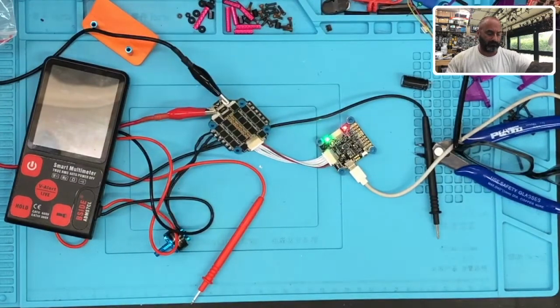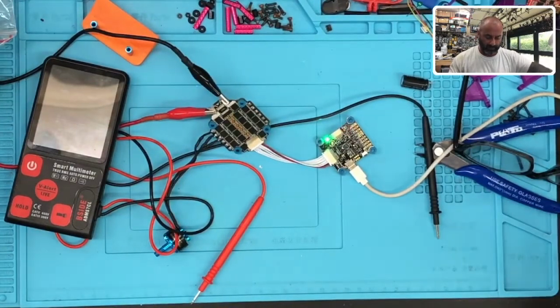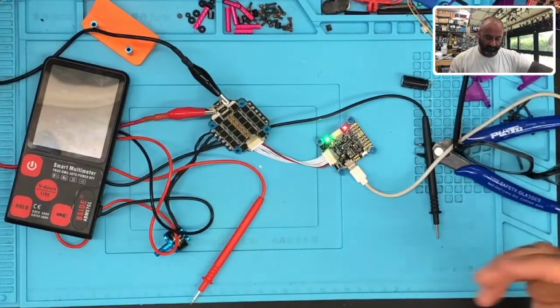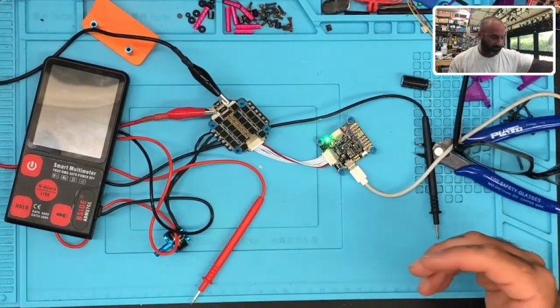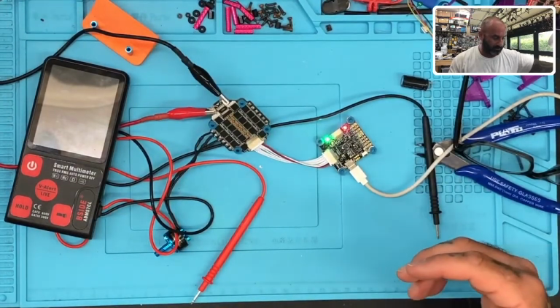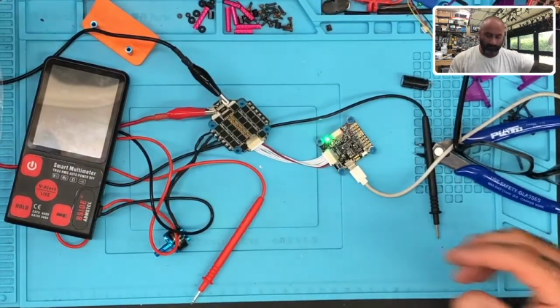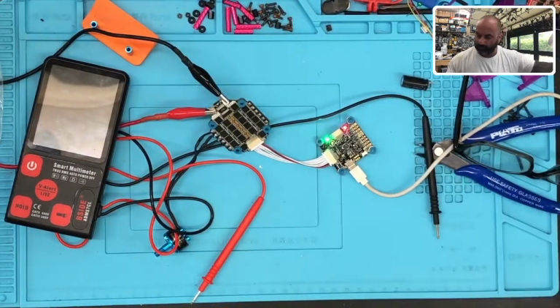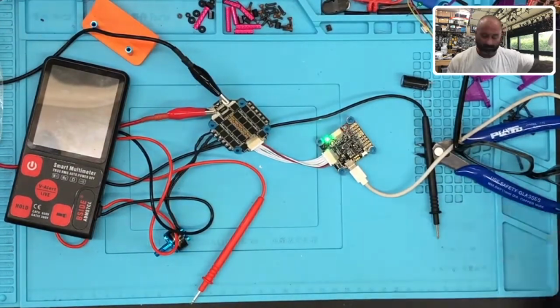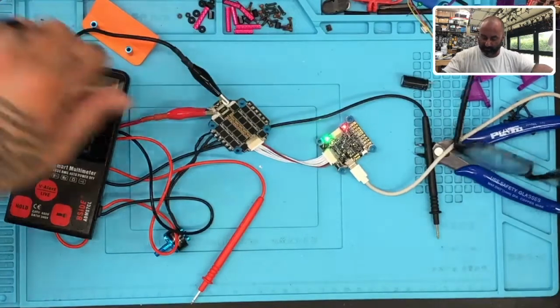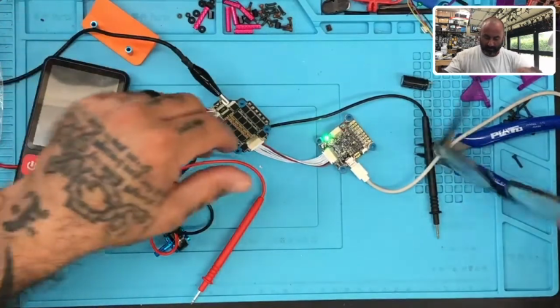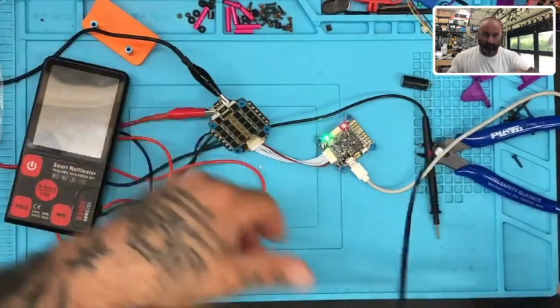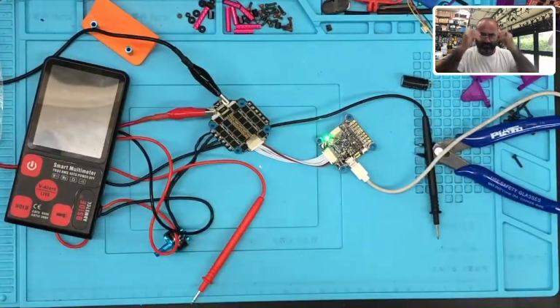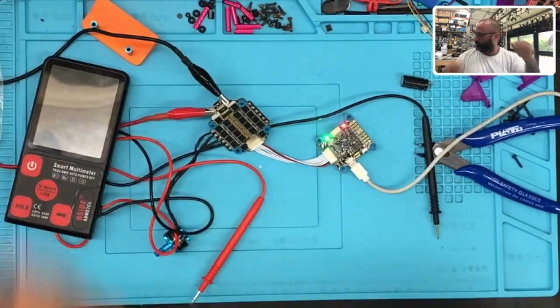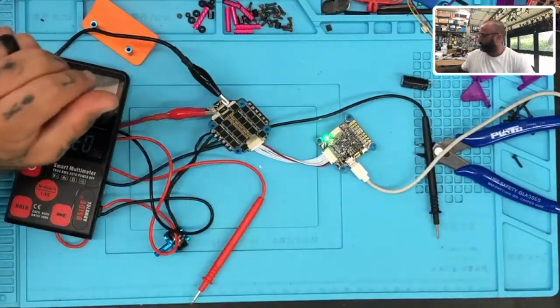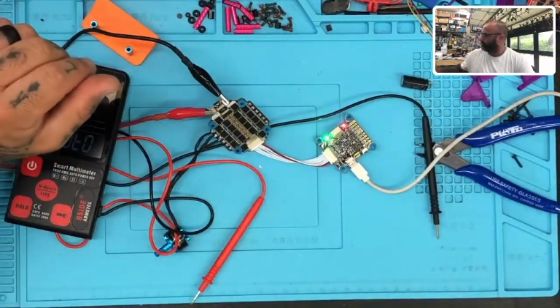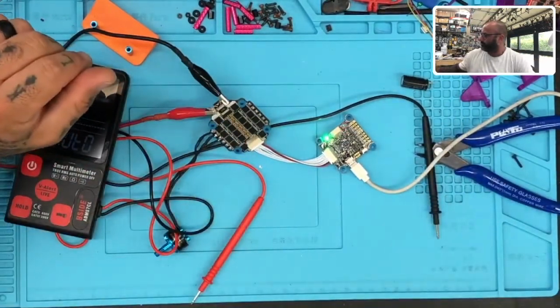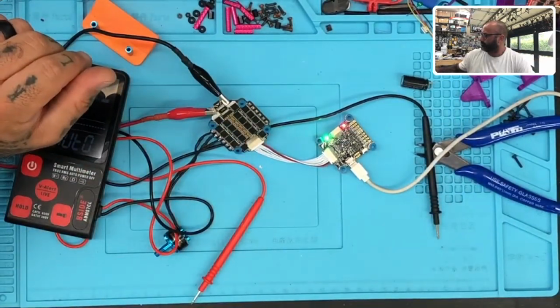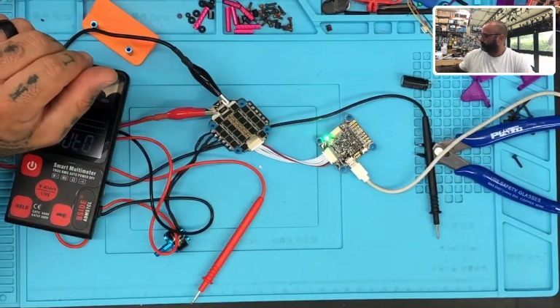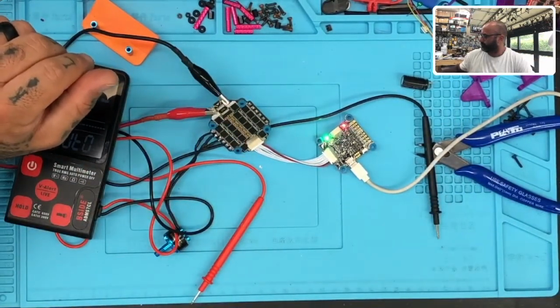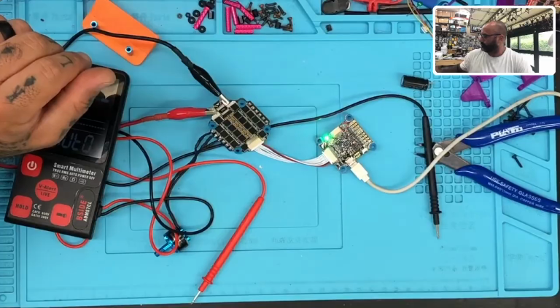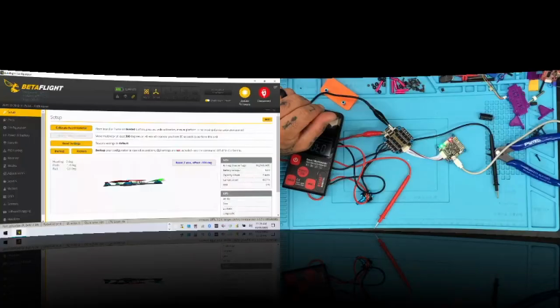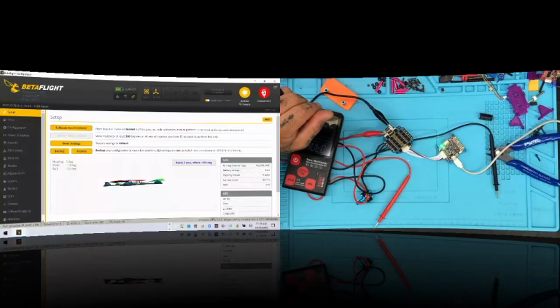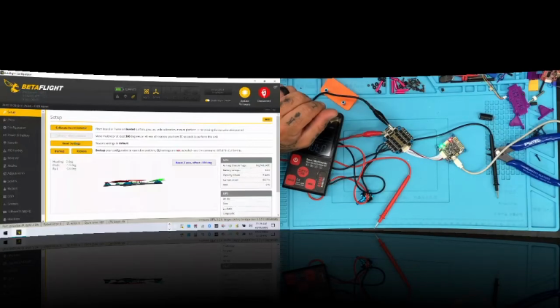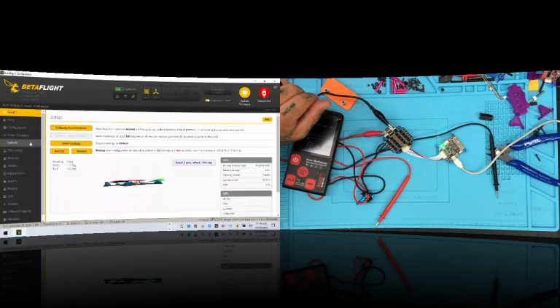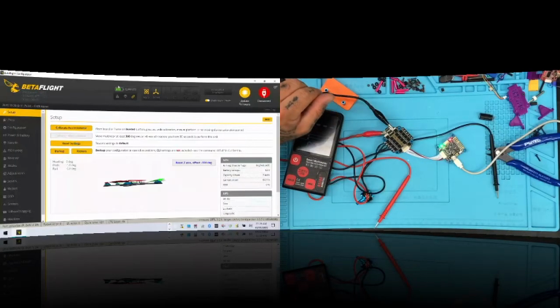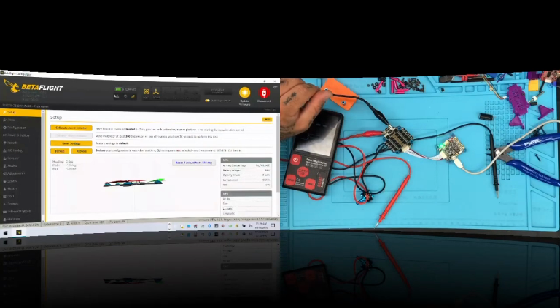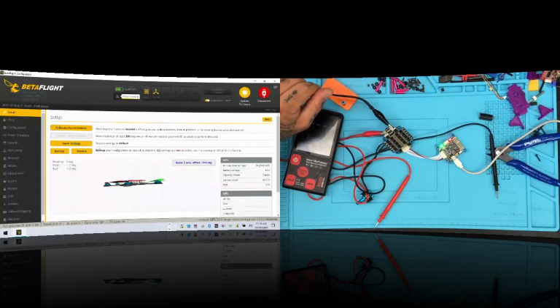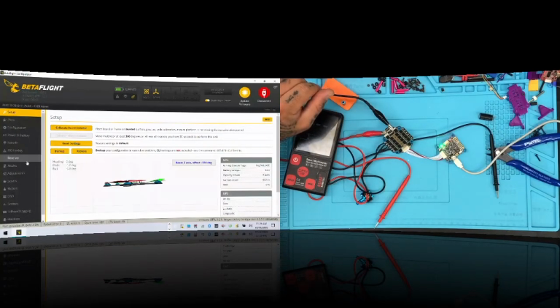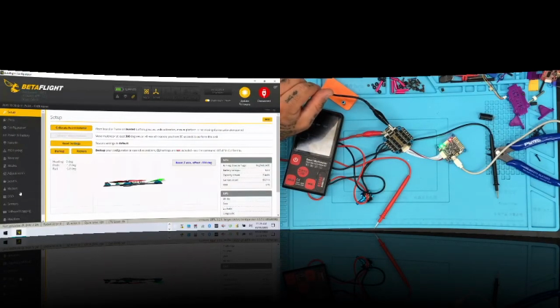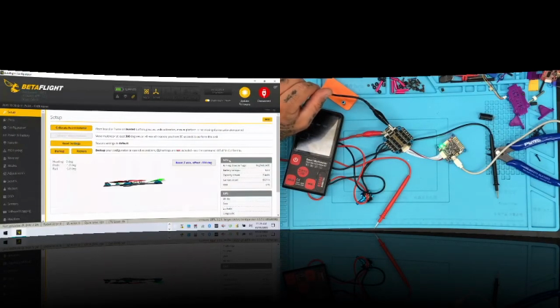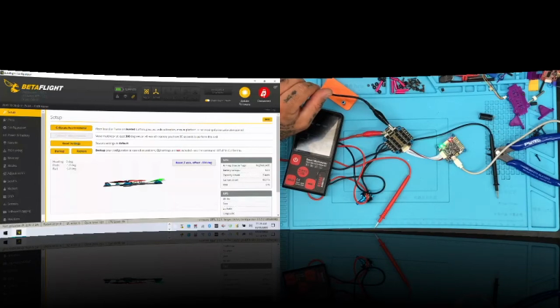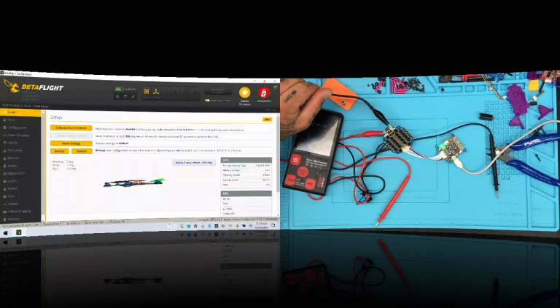Let's connect to the computer real quick. It's even registering — the voltage! Look, let me show you — it's showing 12 volts coming in. So let's disconnect and go to BetaFlight Heli.